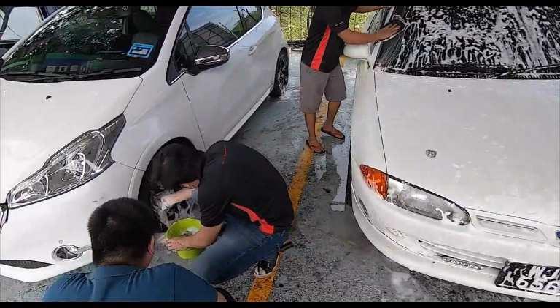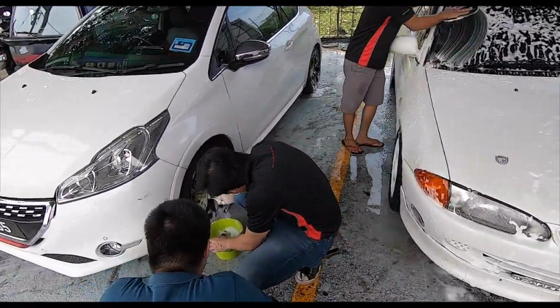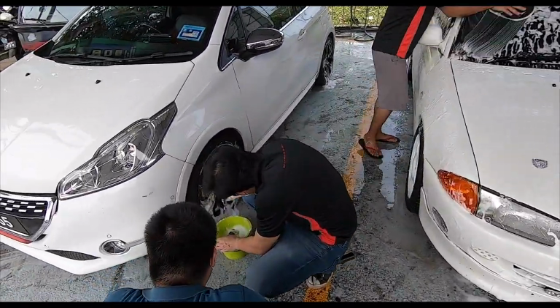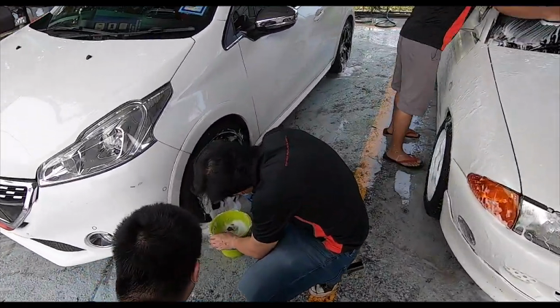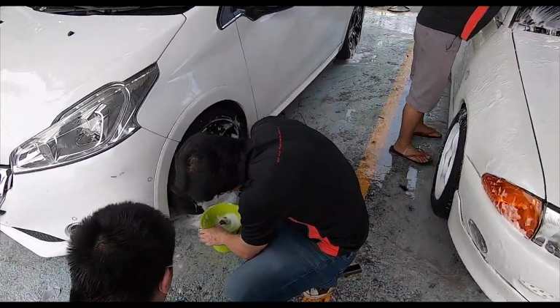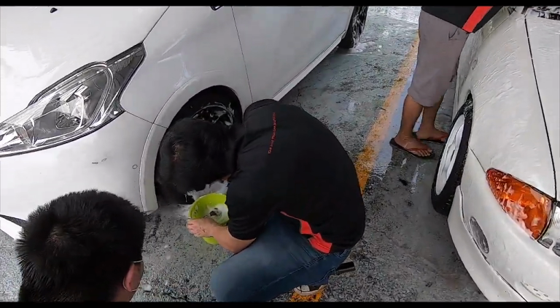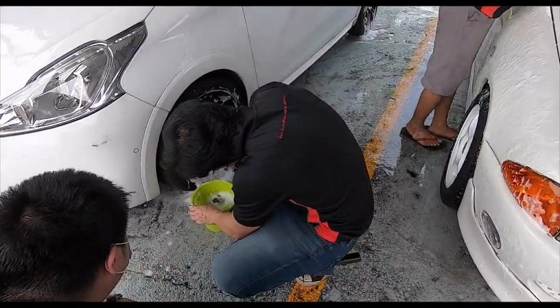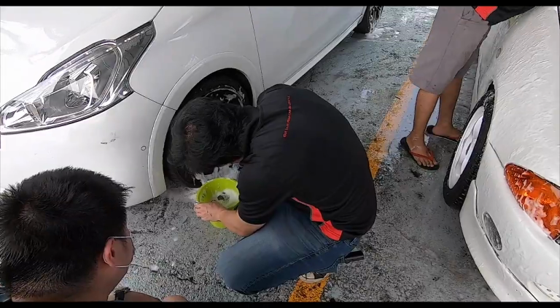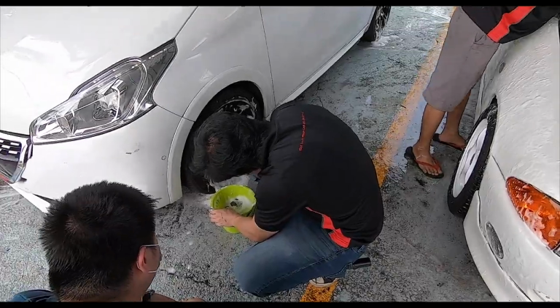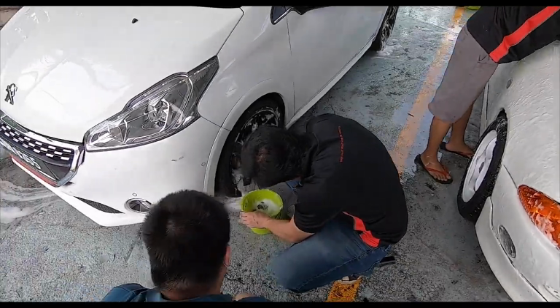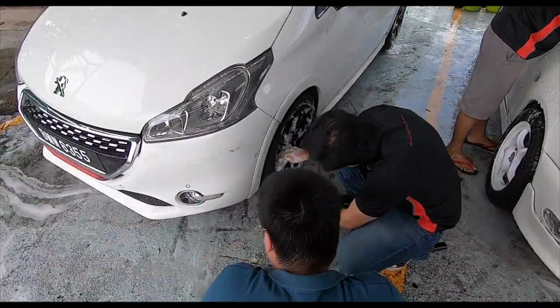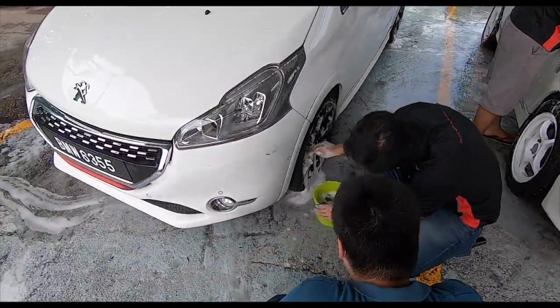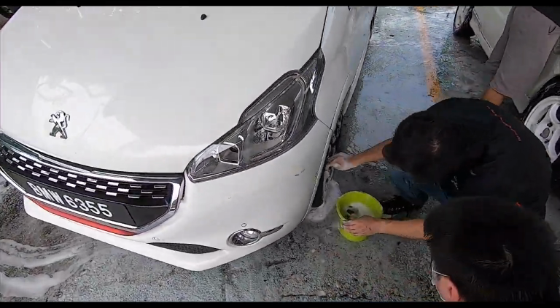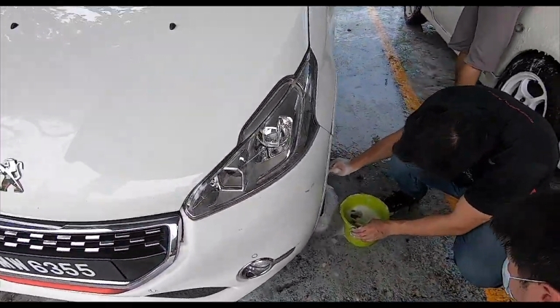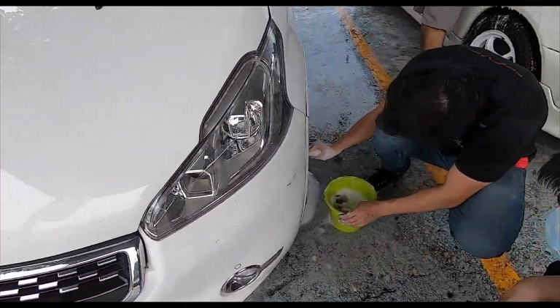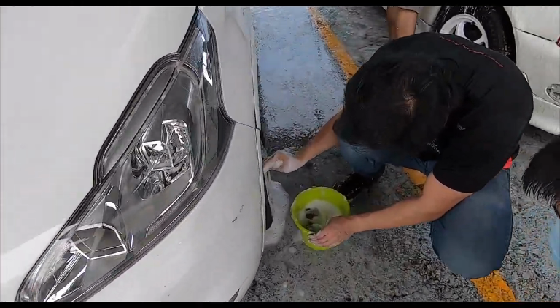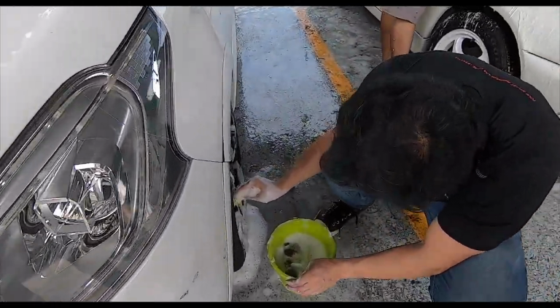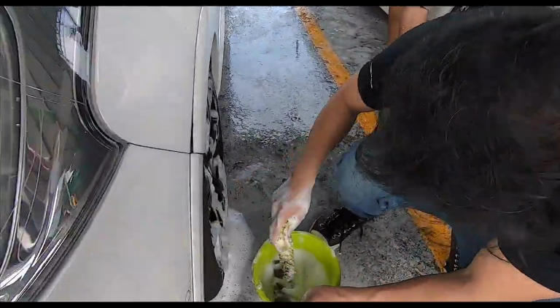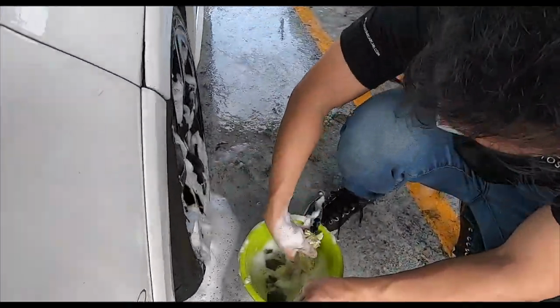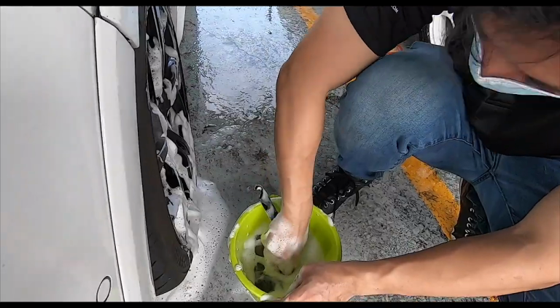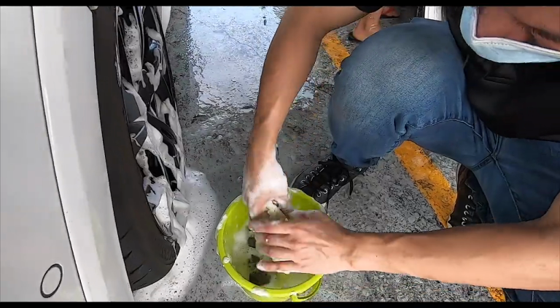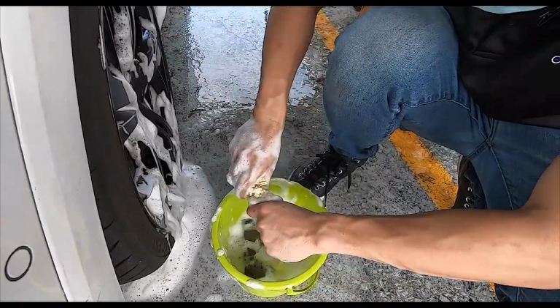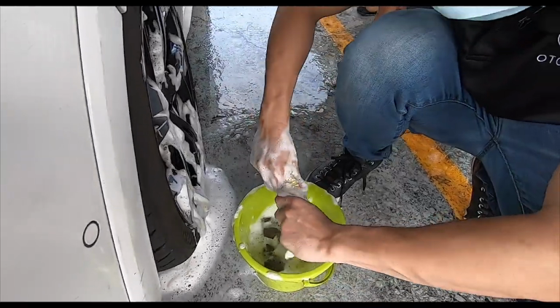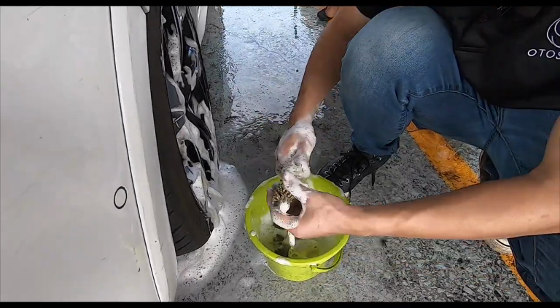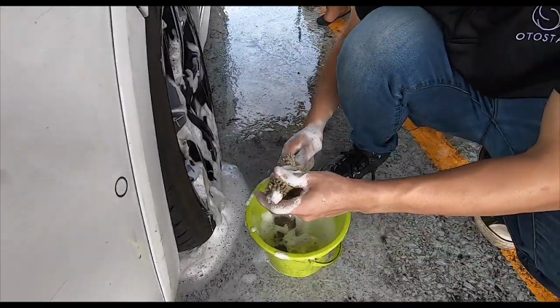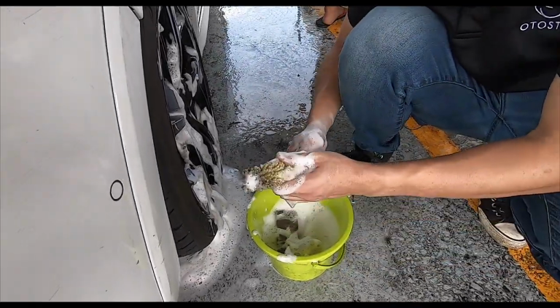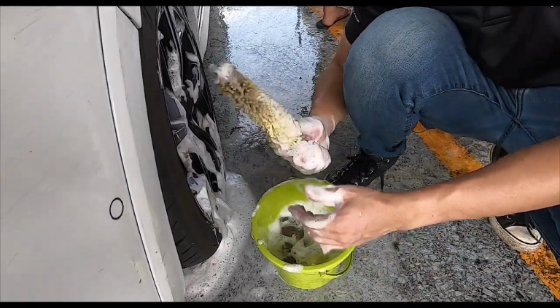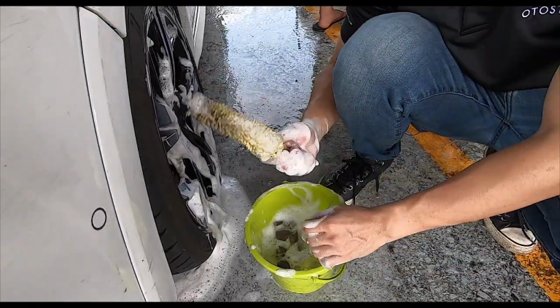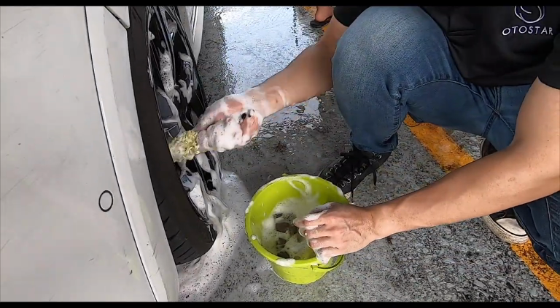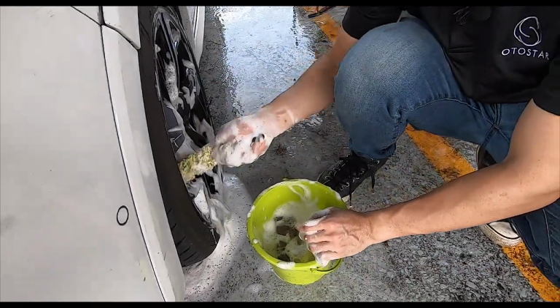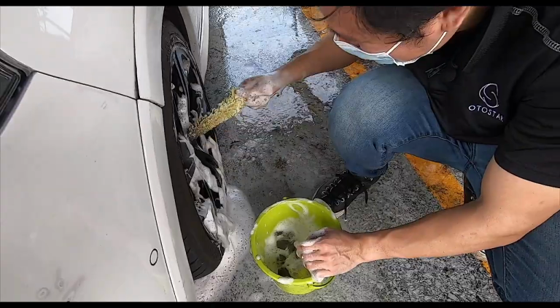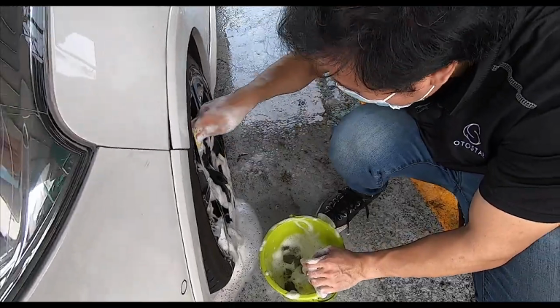Here we have Thomas washing the wheels of another car. Thomas is a perfectionist - he's using his own toothbrush. You can use it for many many things - for cleaning the rims, cleaning the brakes. He's very thorough.